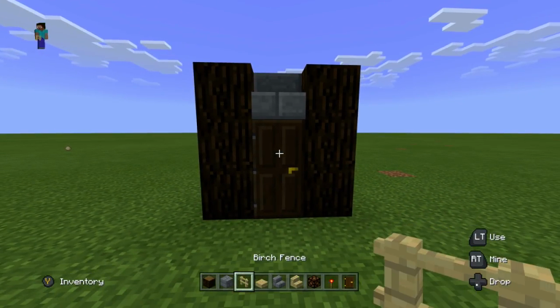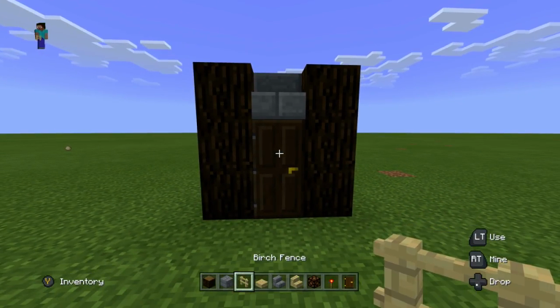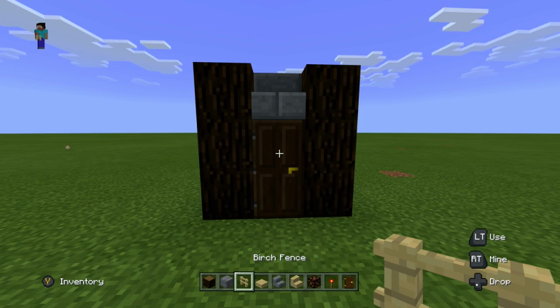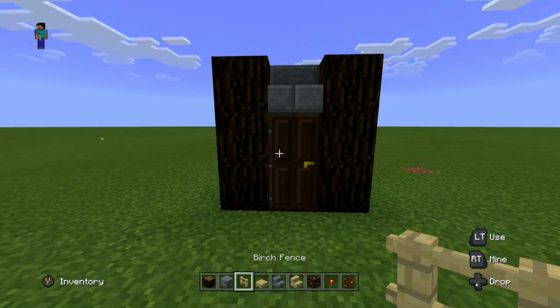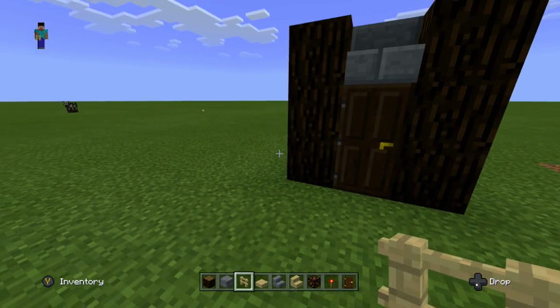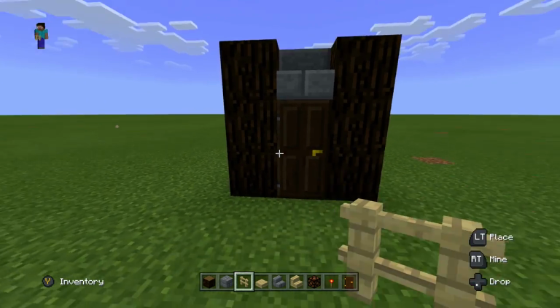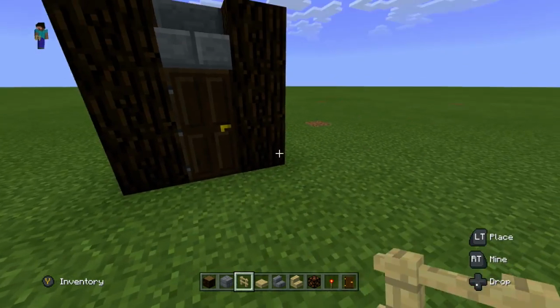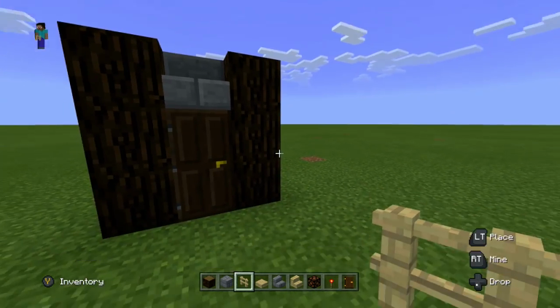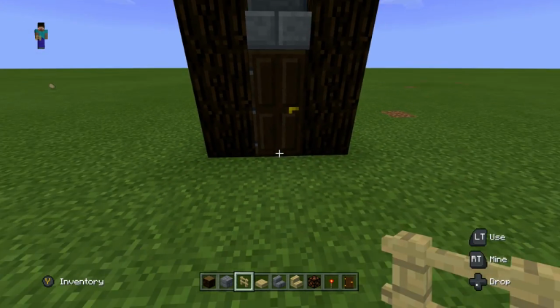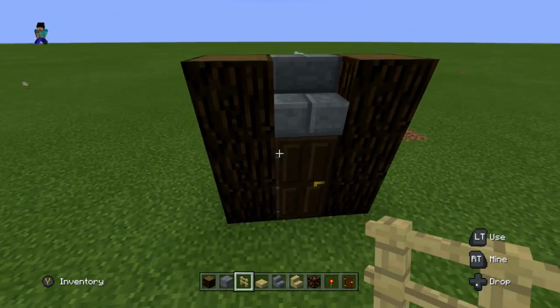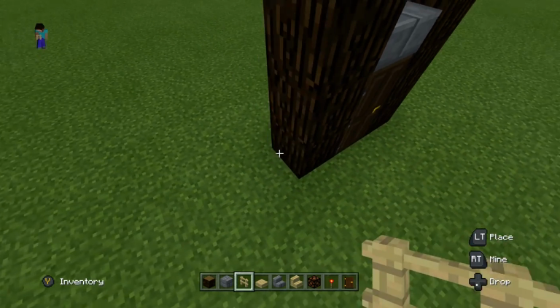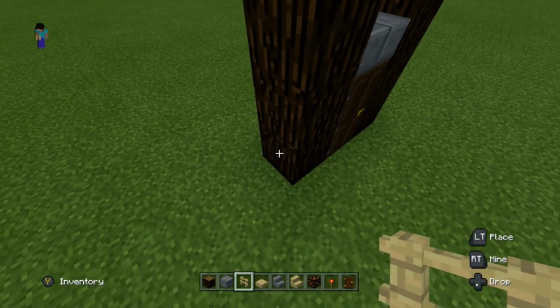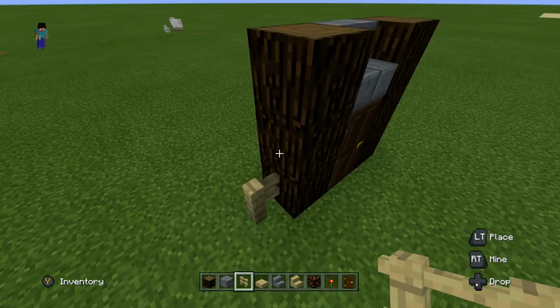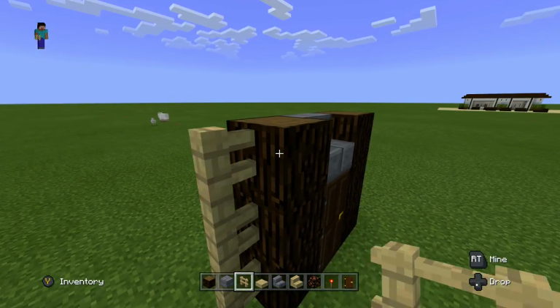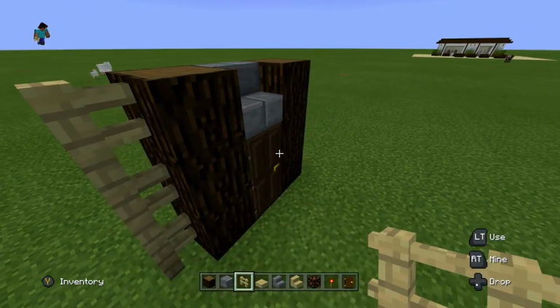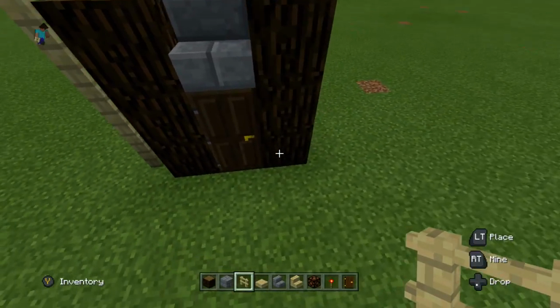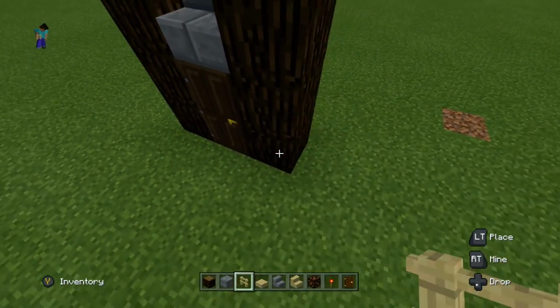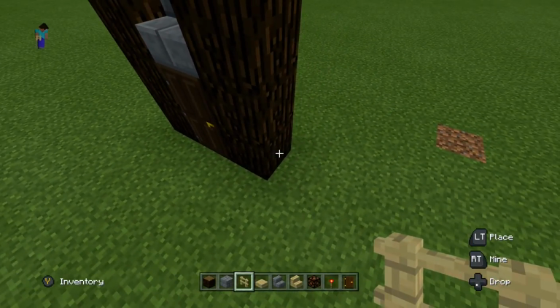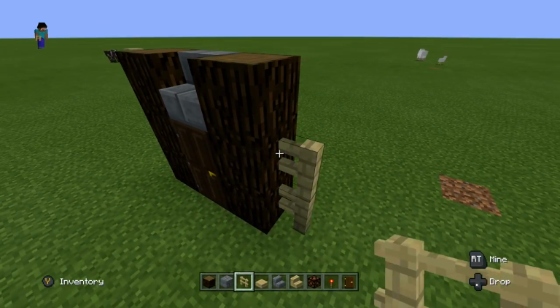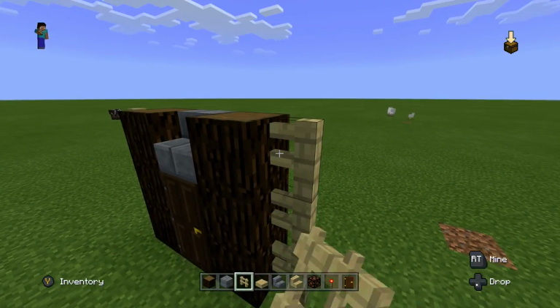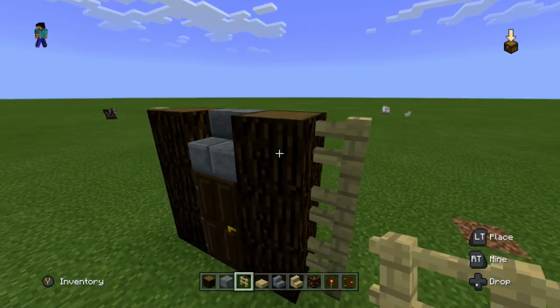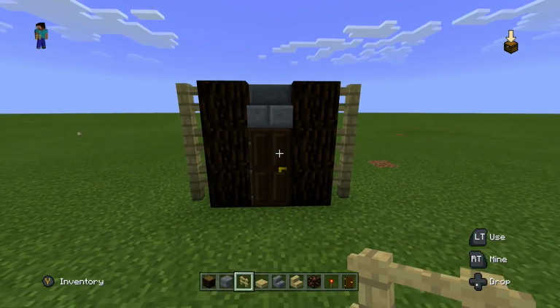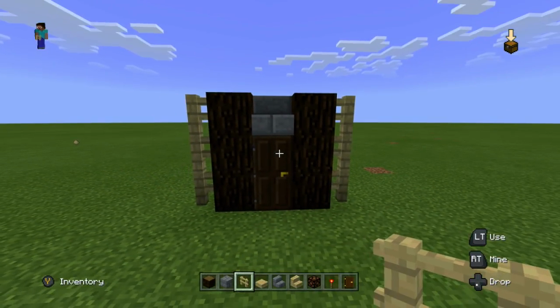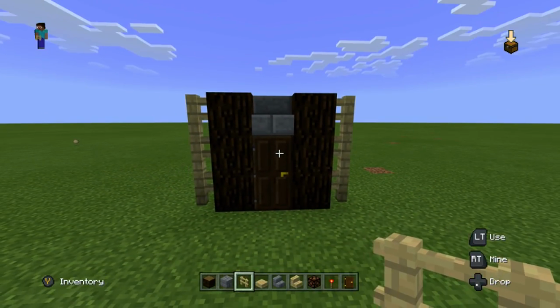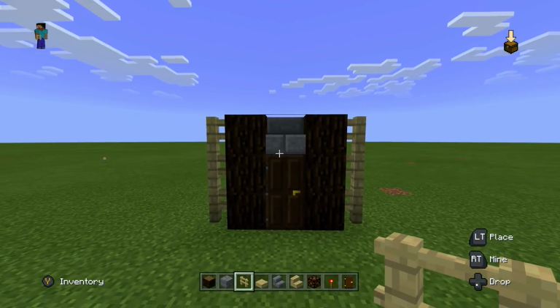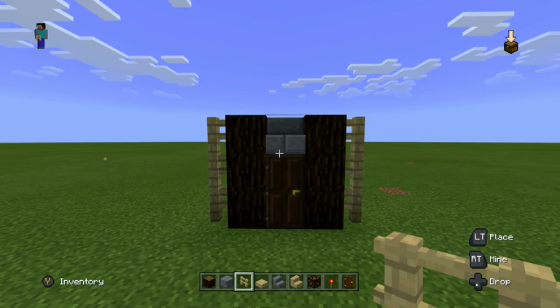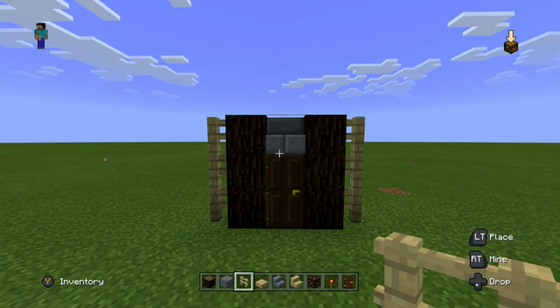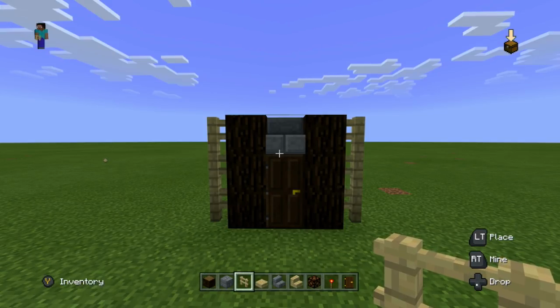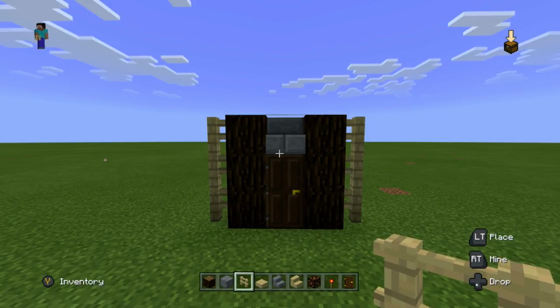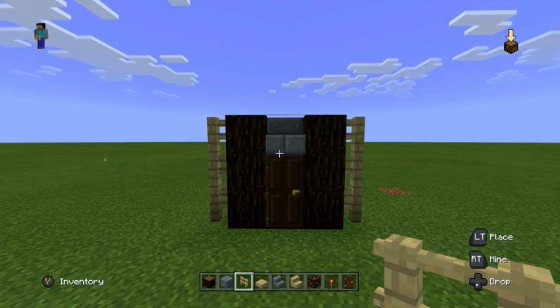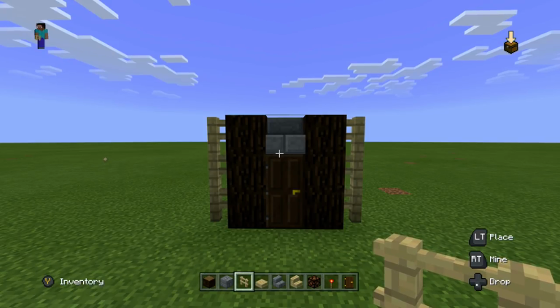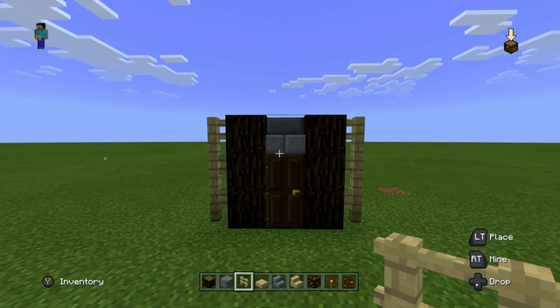Then we're going to get some birch fences and put three birch fences on each side of the spruce wood. We'll come over here and place one, two, three, then come over here and place one, two, three. This is going to be the front side of the bottom of our guard tower.